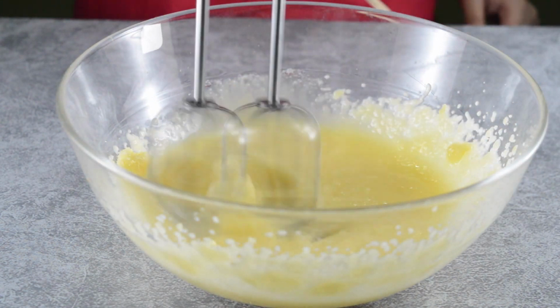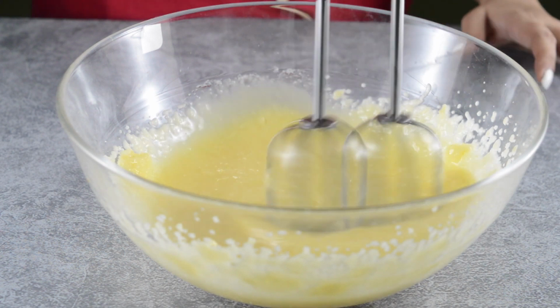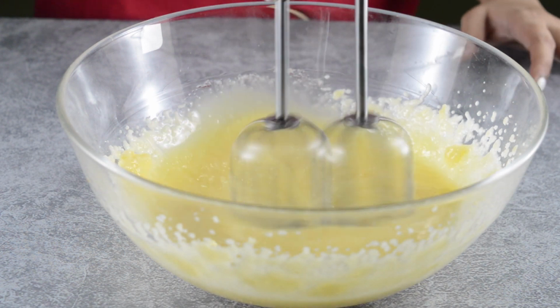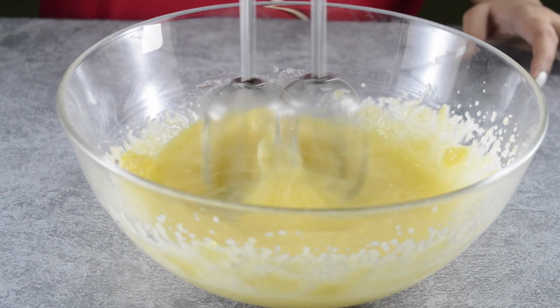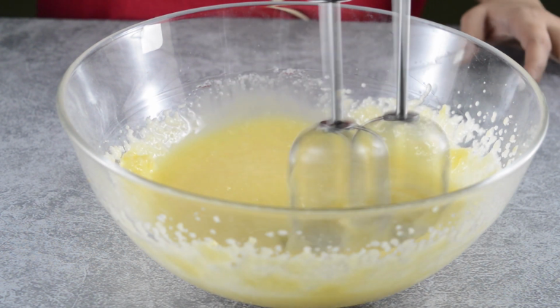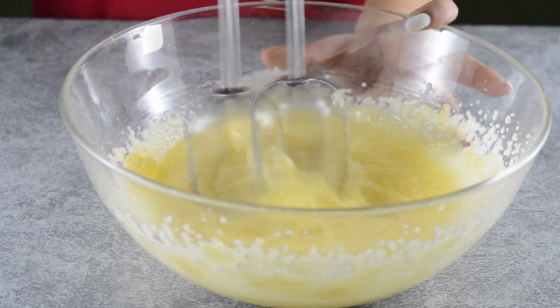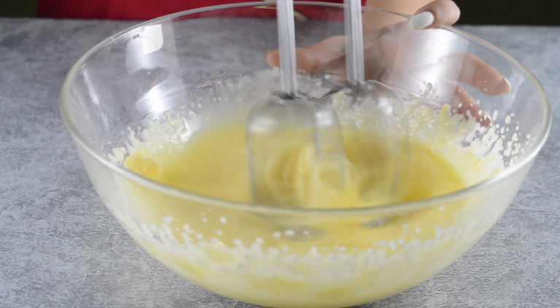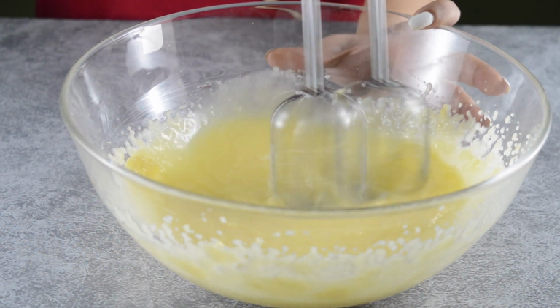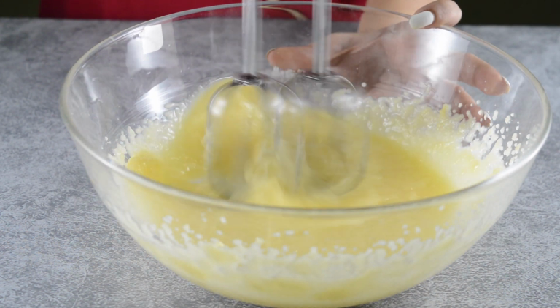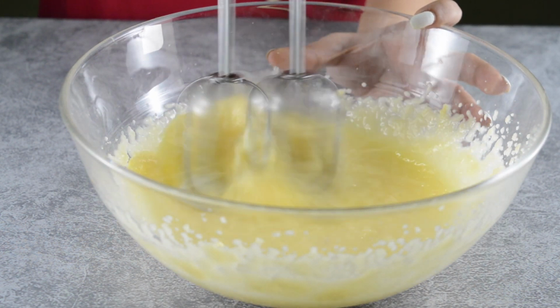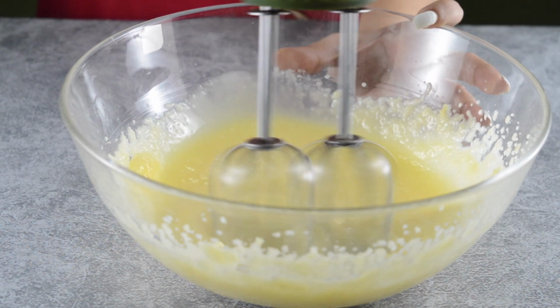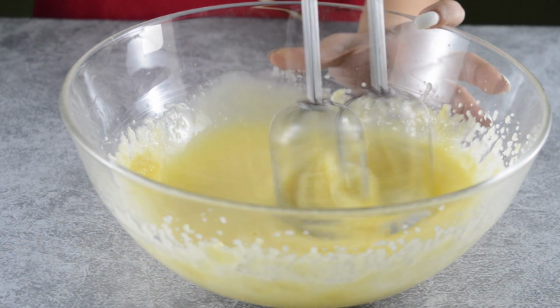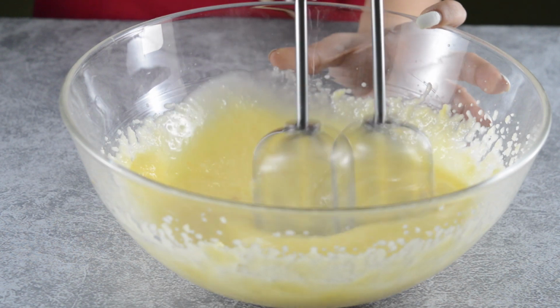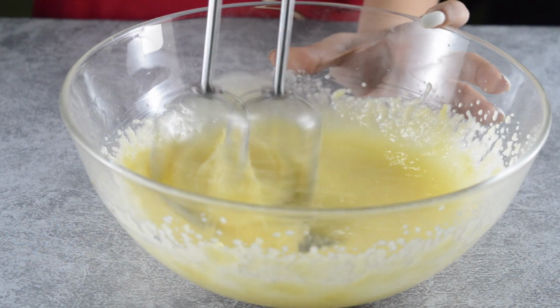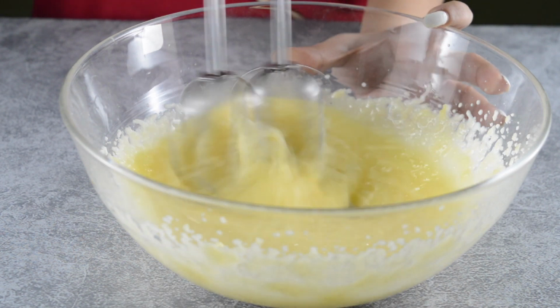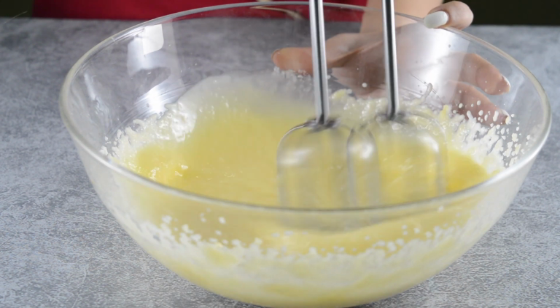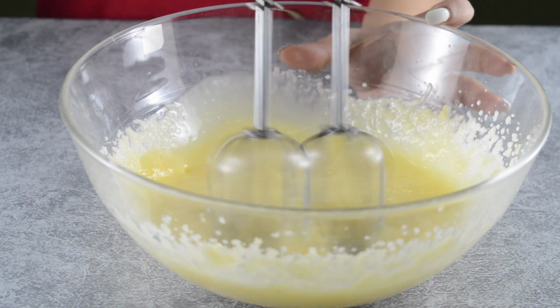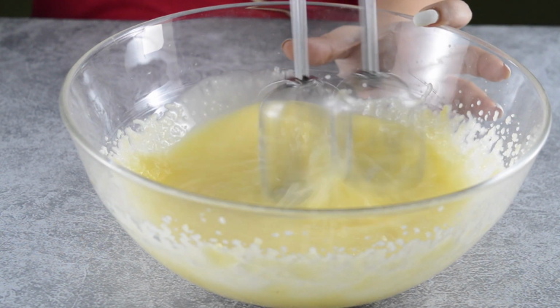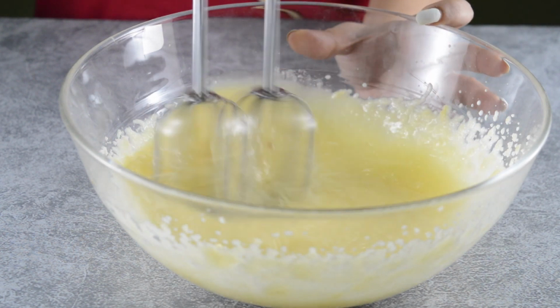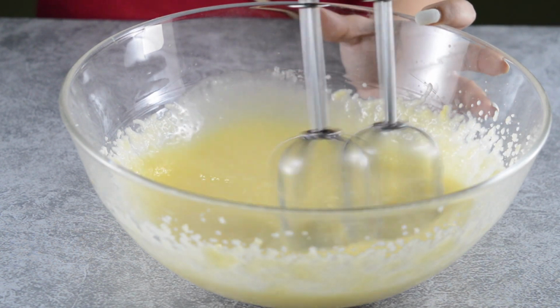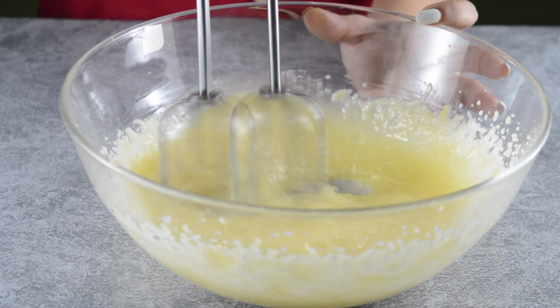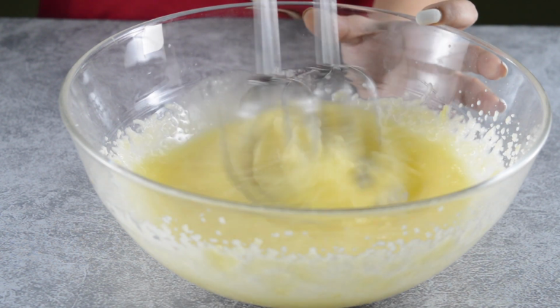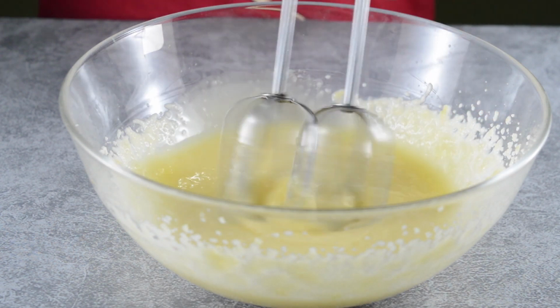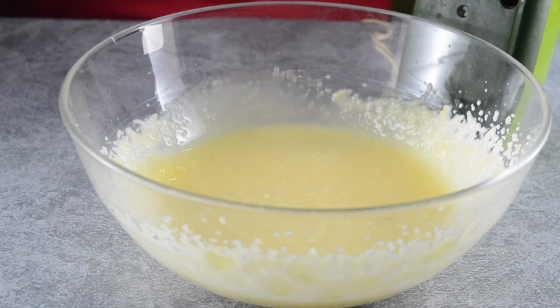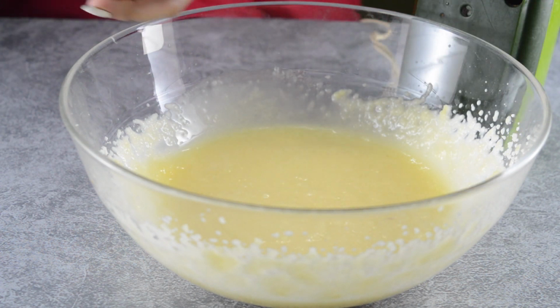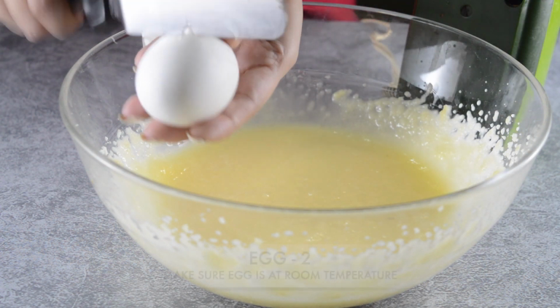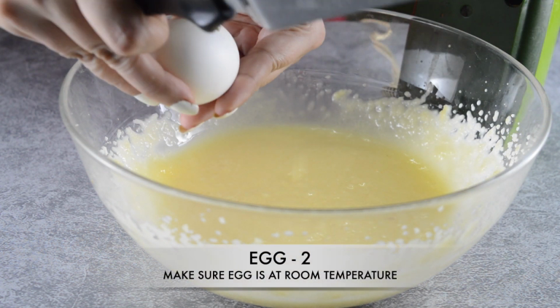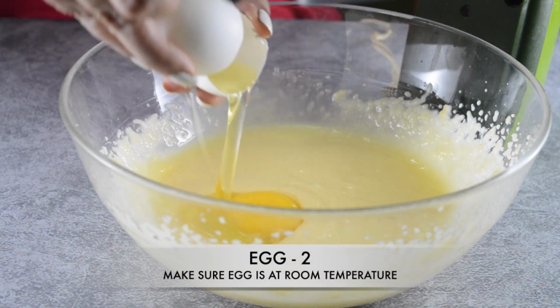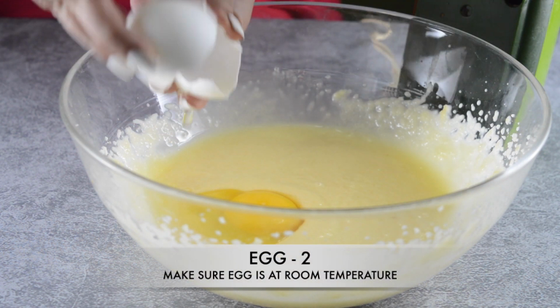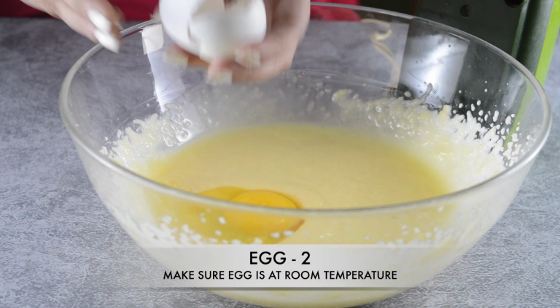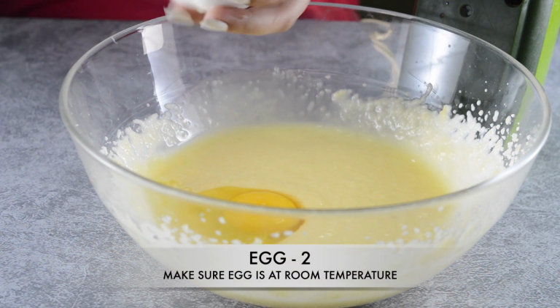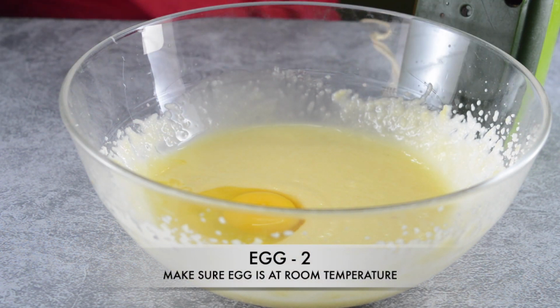This cake recipe uses both butter and oil because it gives the best possible taste while still preserving the soft, fluffy texture that you want. Using all butter will actually likely make your cake more dense and dry.